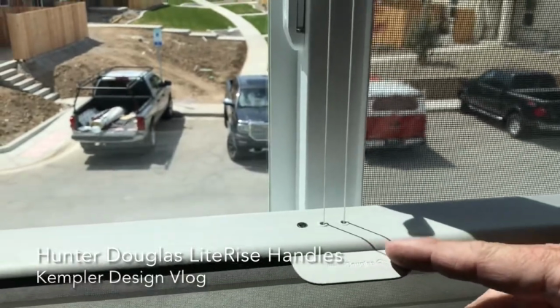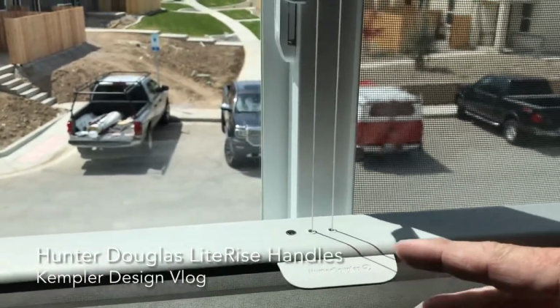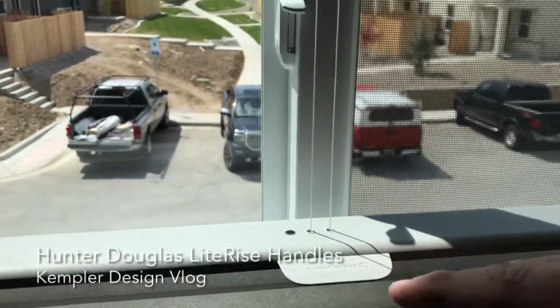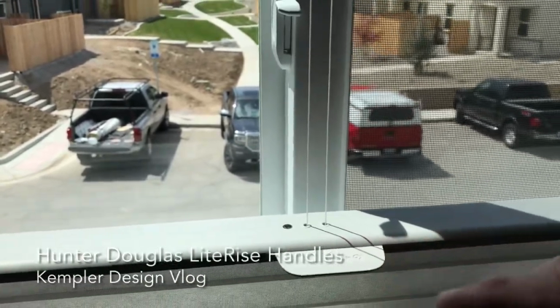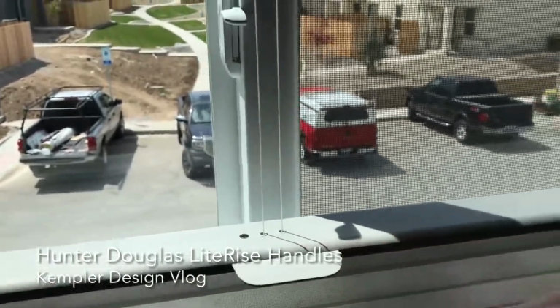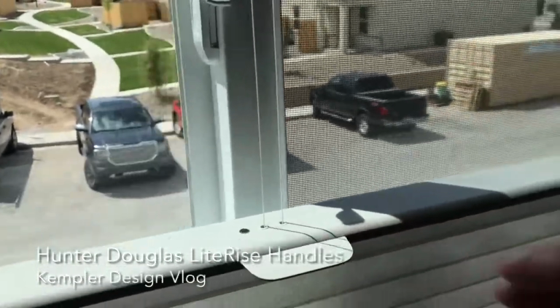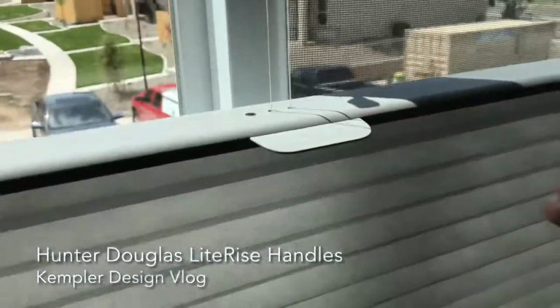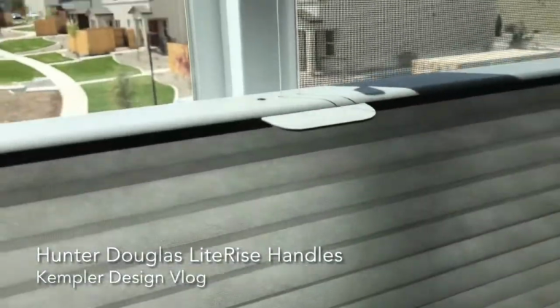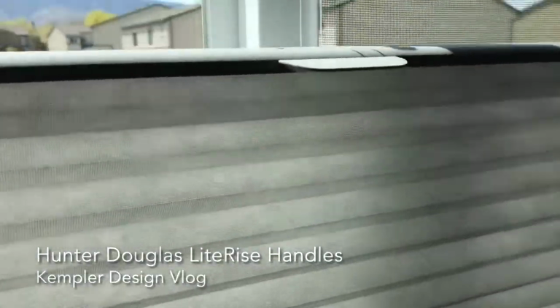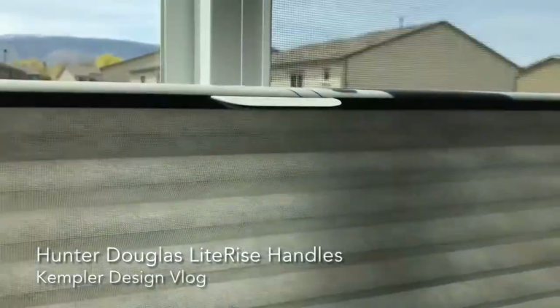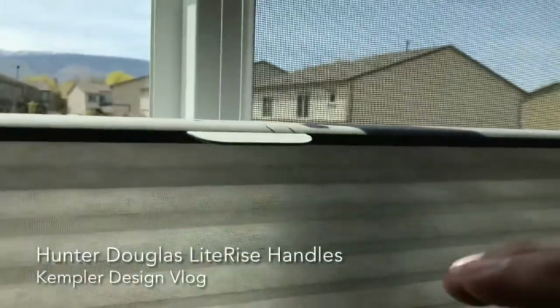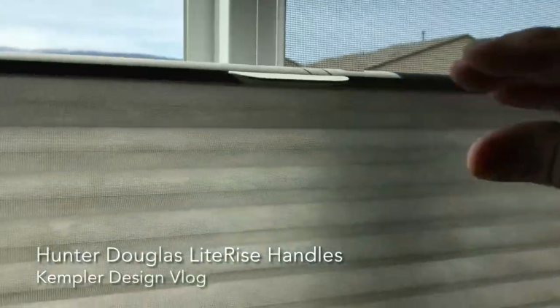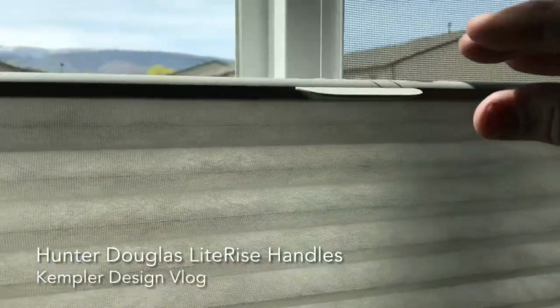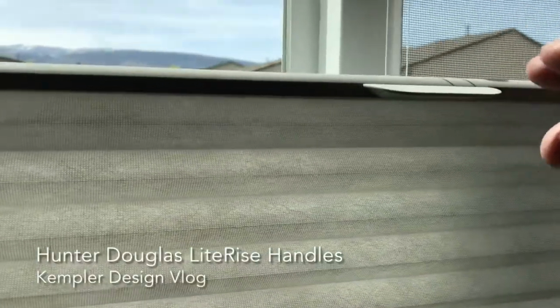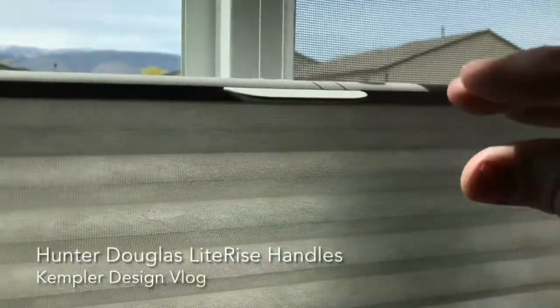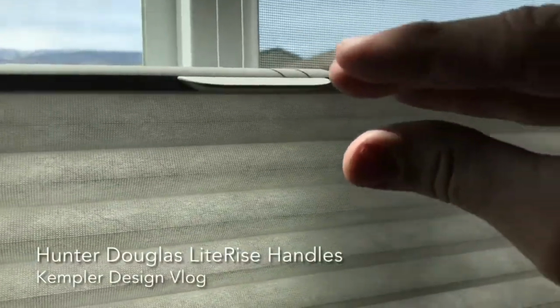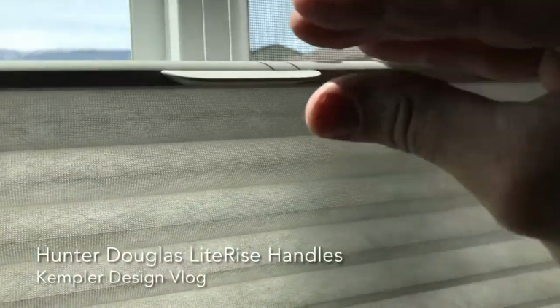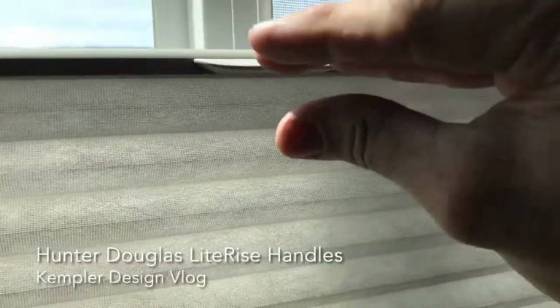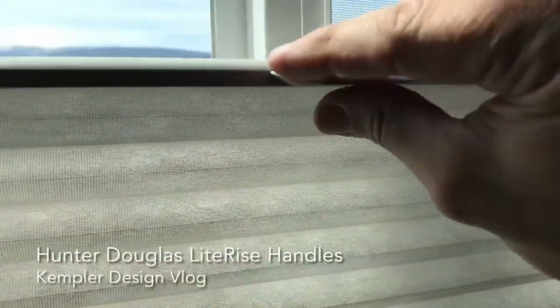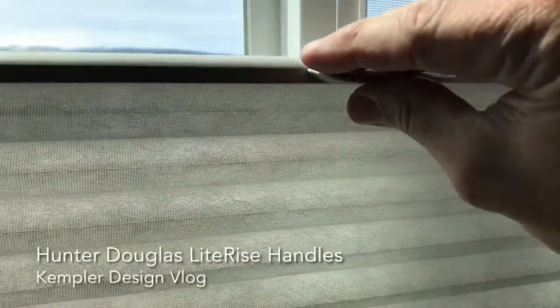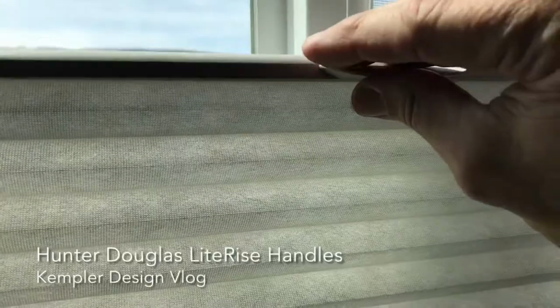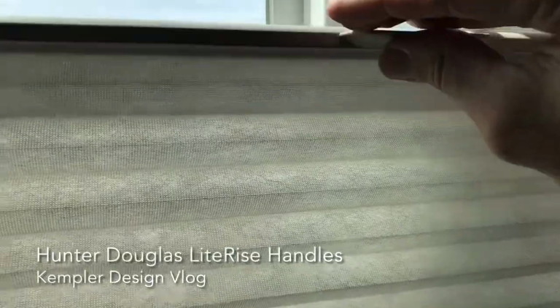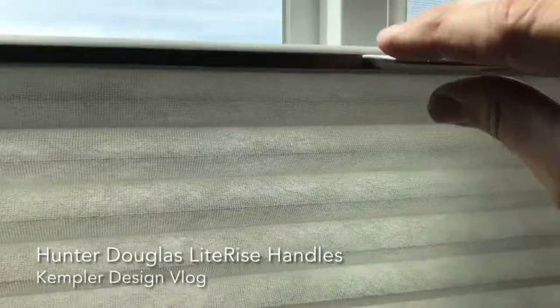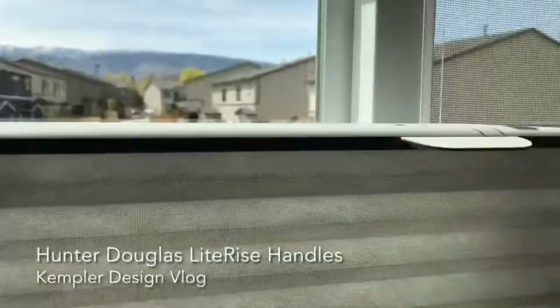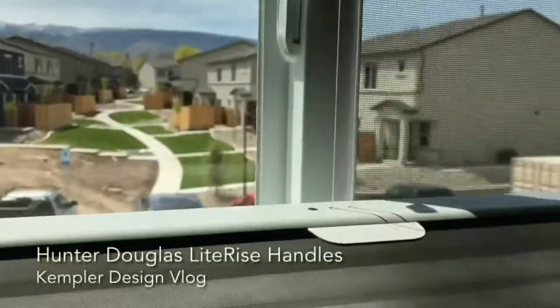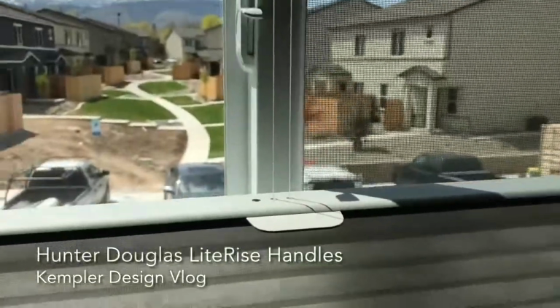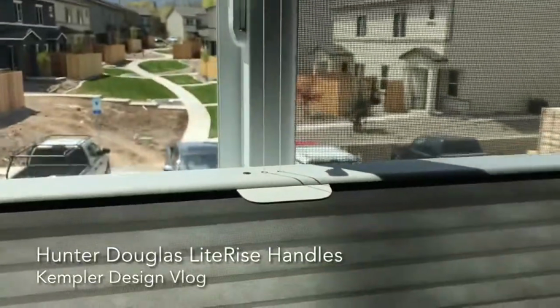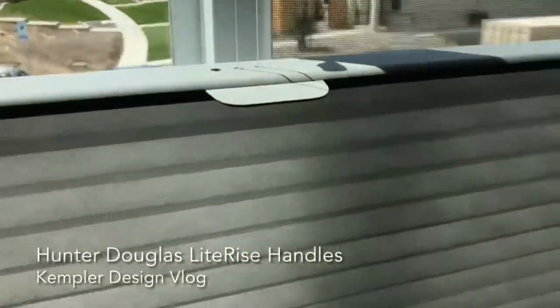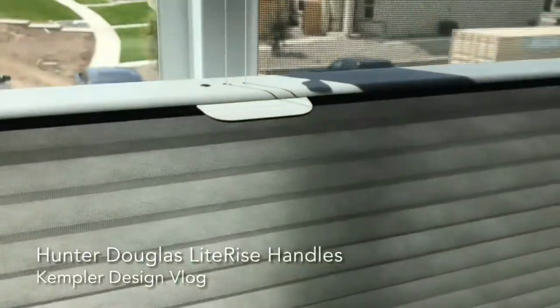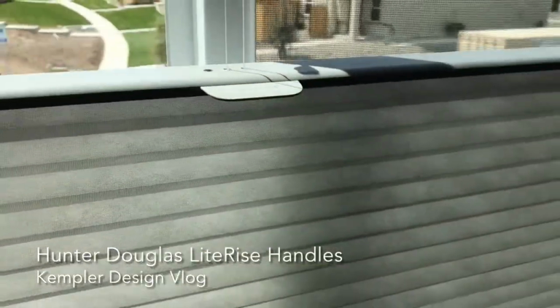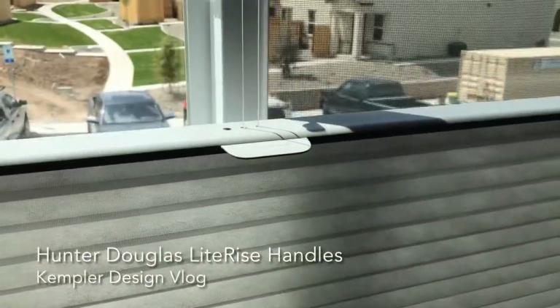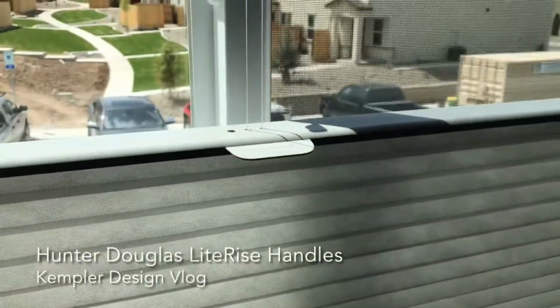Especially if you're using one of the wands we talked about — they don't have it on this job — but the wand attaches over the edge of this handle and you move it up and down for those hard-to-reach windows. Something sturdy makes a big difference.